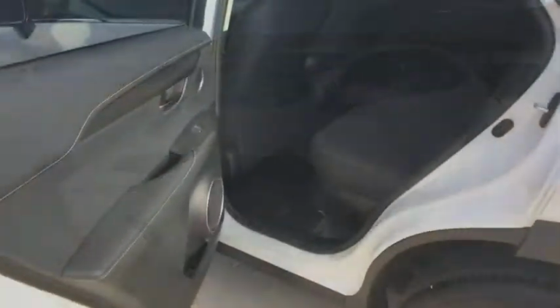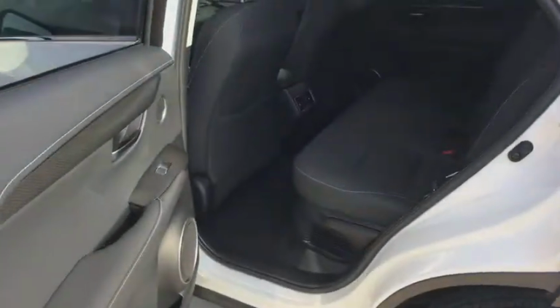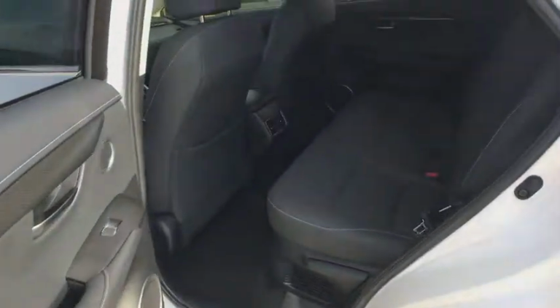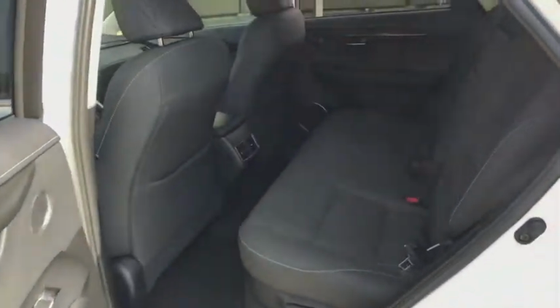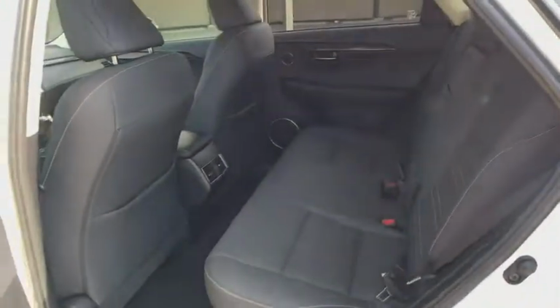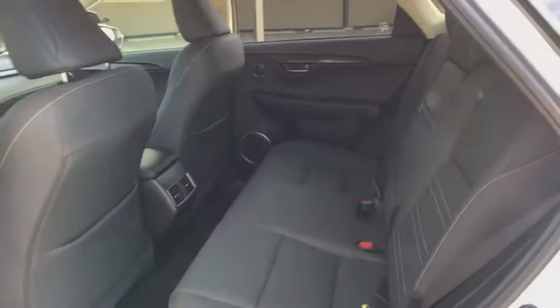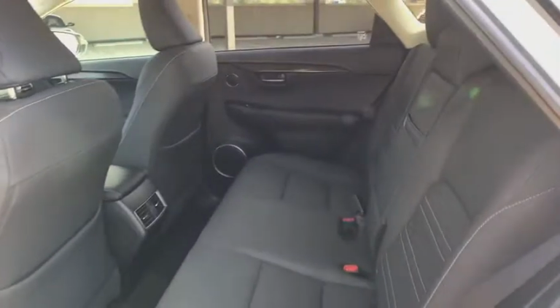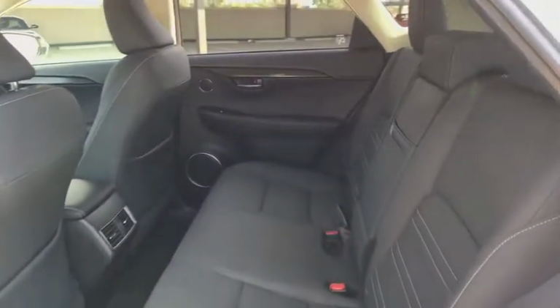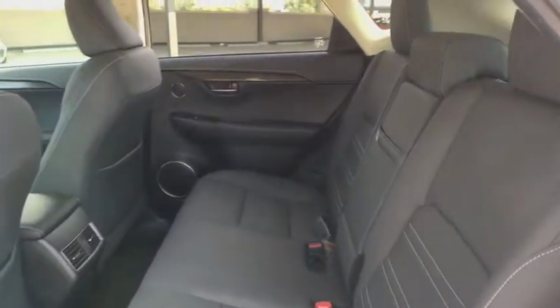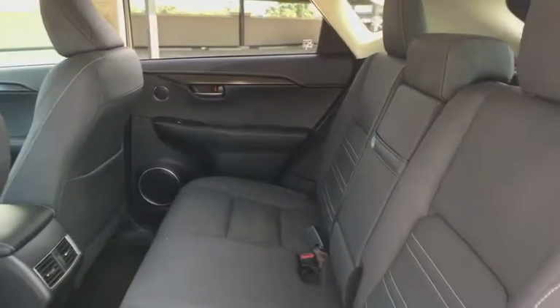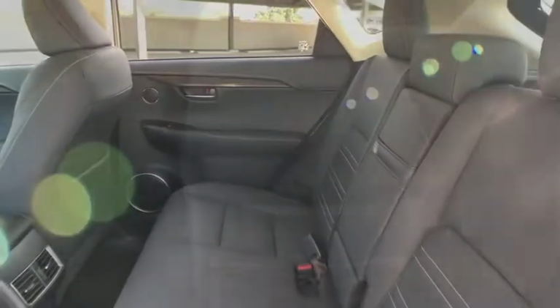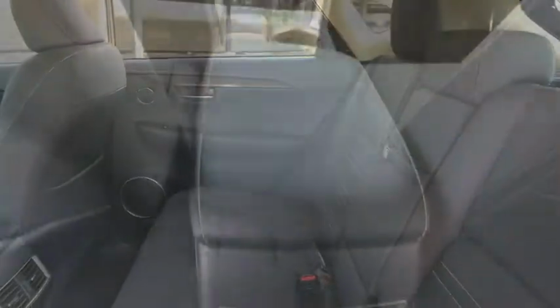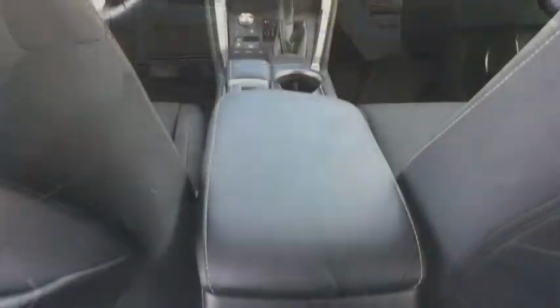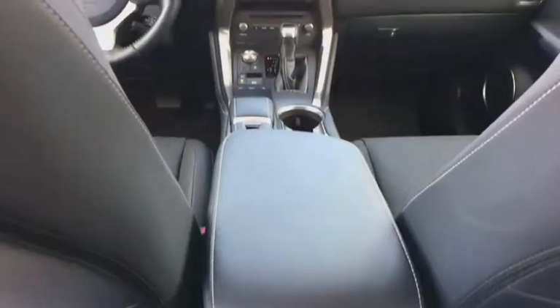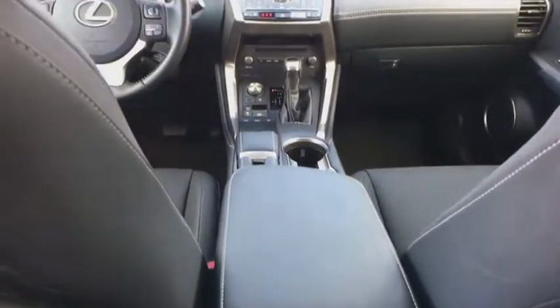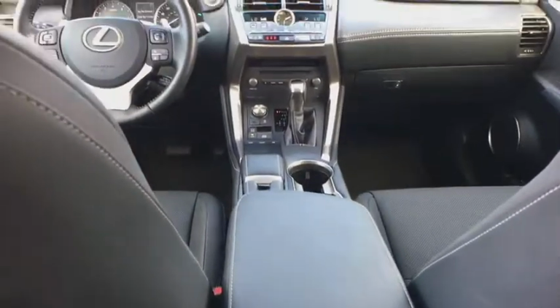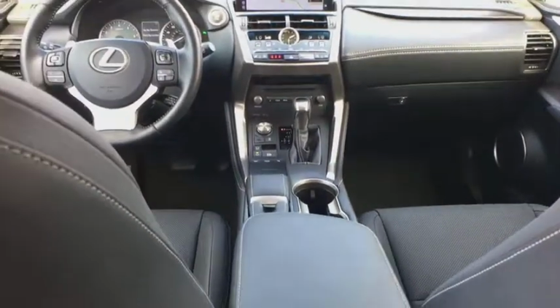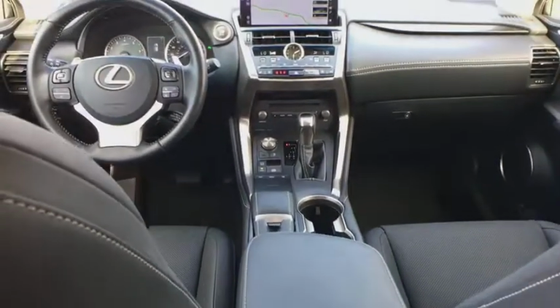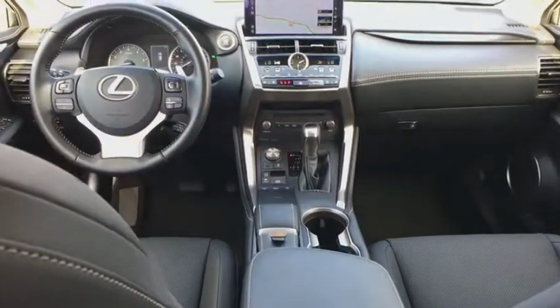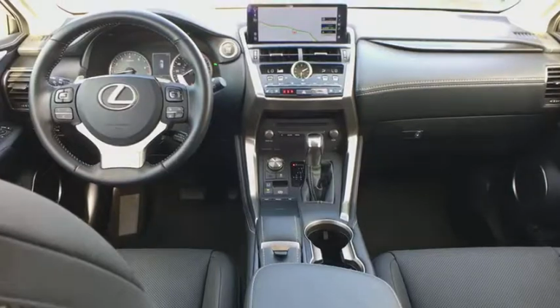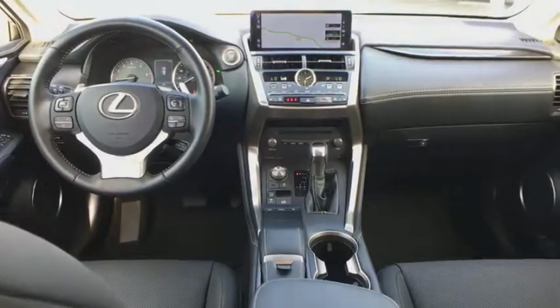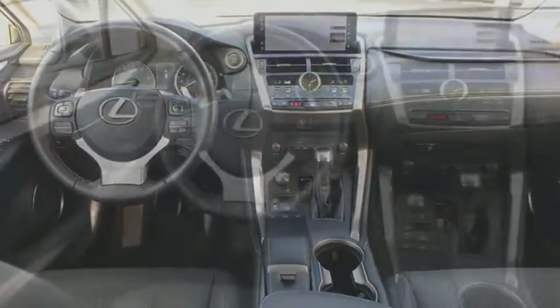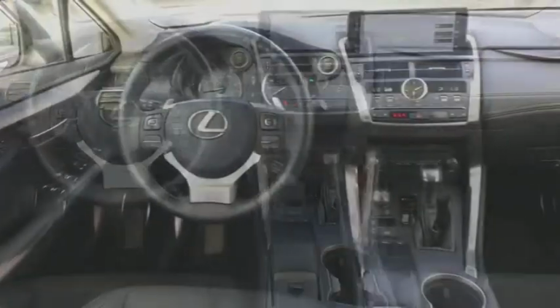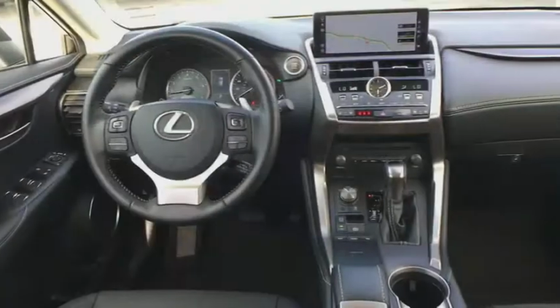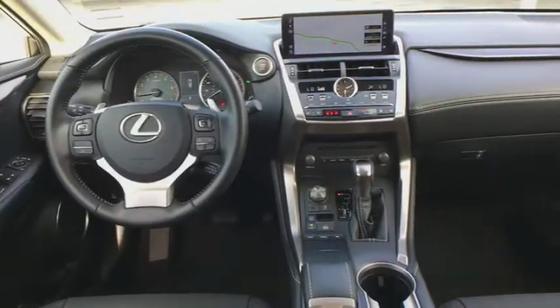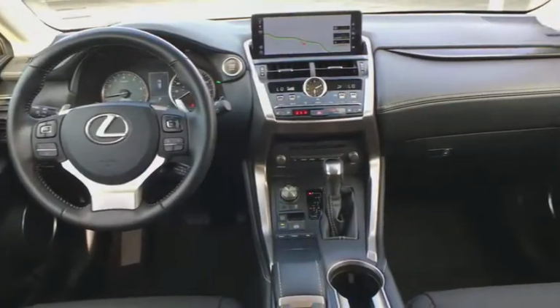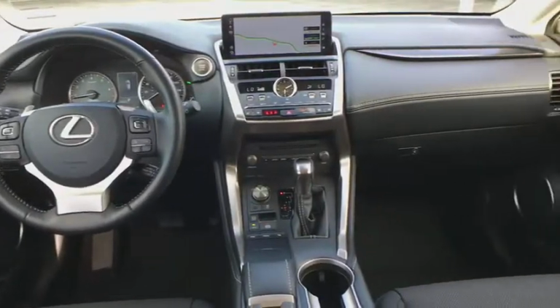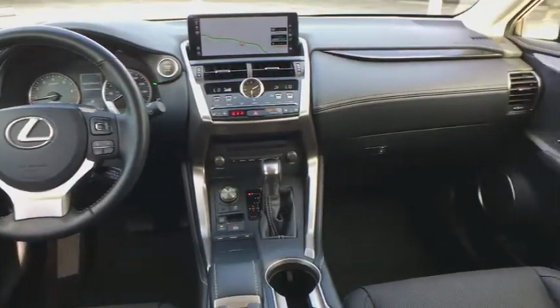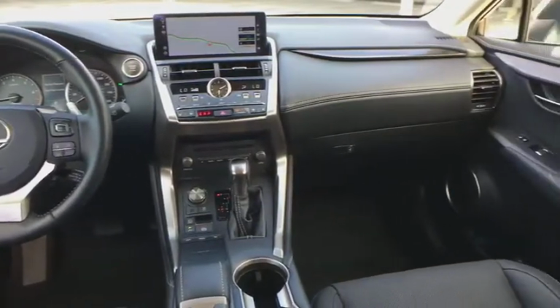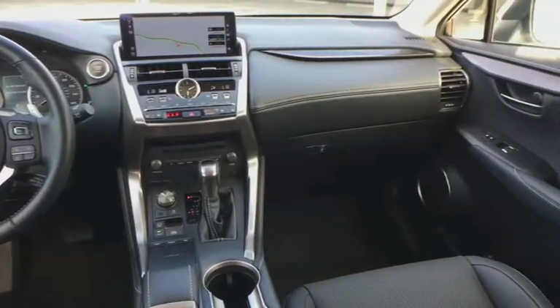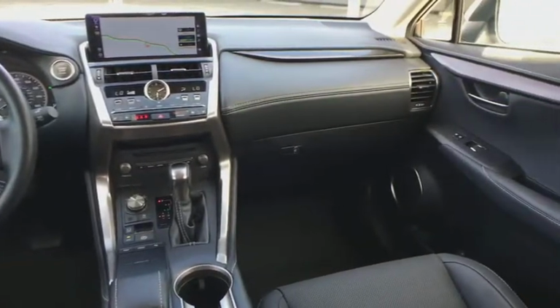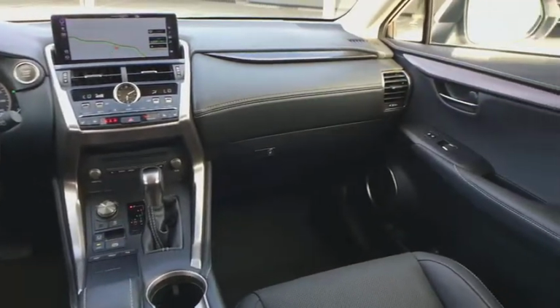Keyless entry, traction control, power passenger seat, power driver's seat, leather-wrapped steering wheel, dual airbags, power steering, alloy wheels, cruise control, four-wheel disc brakes.